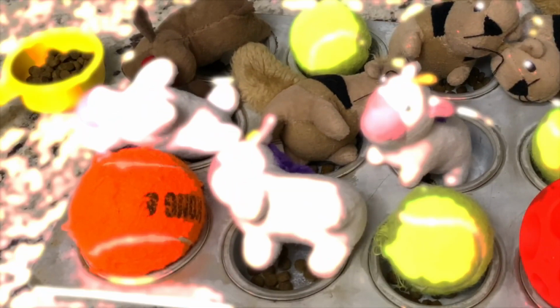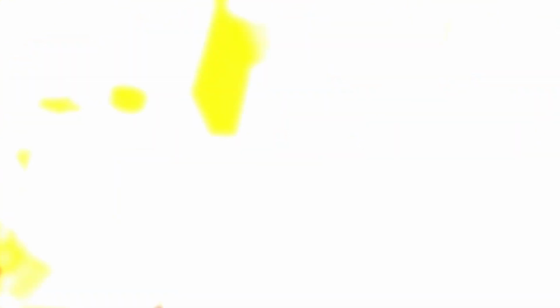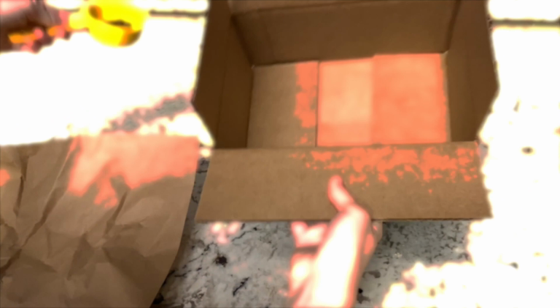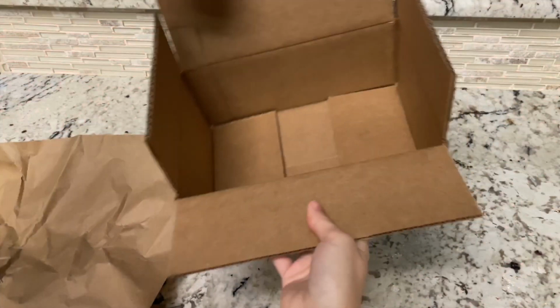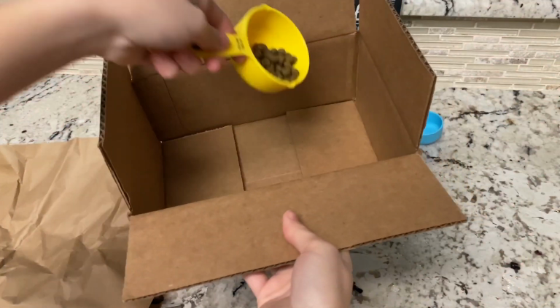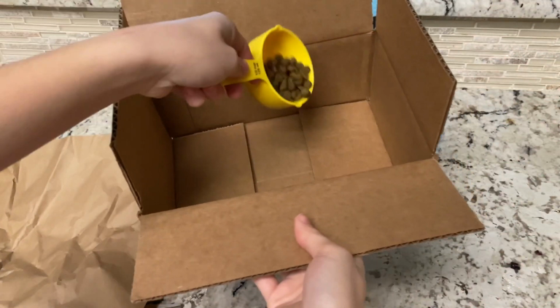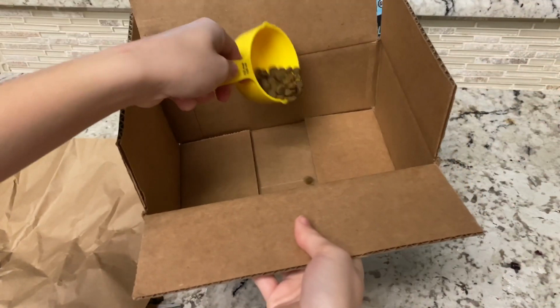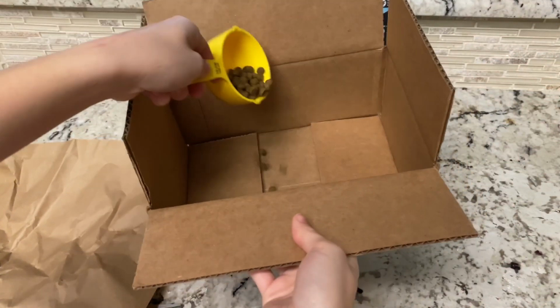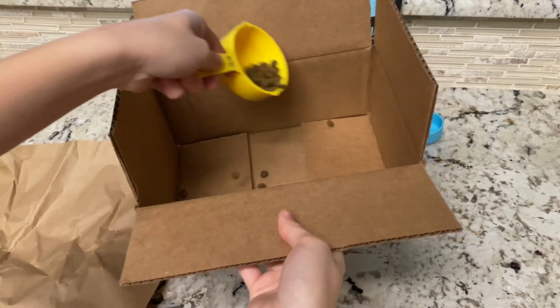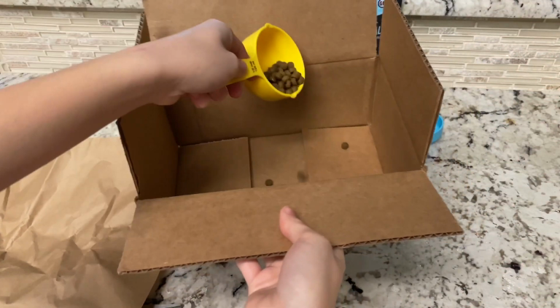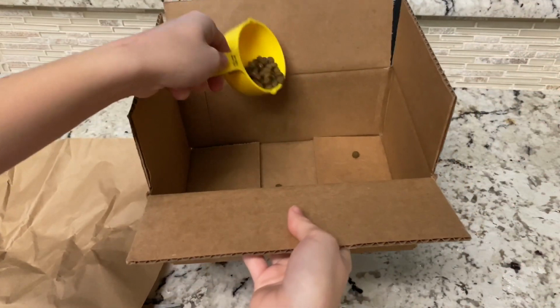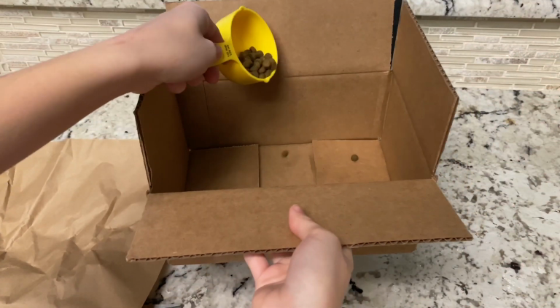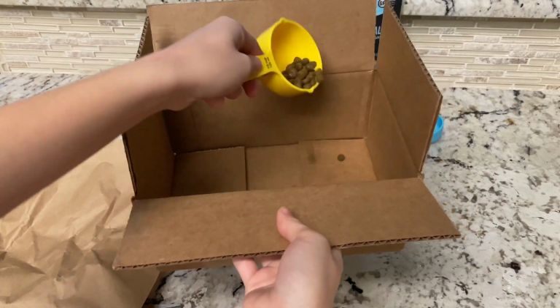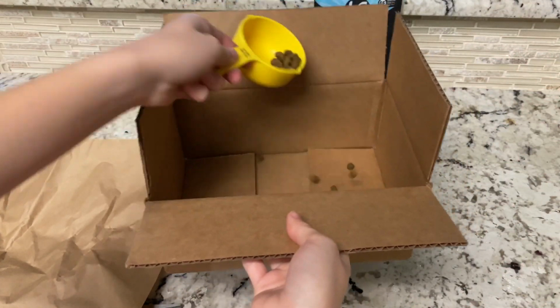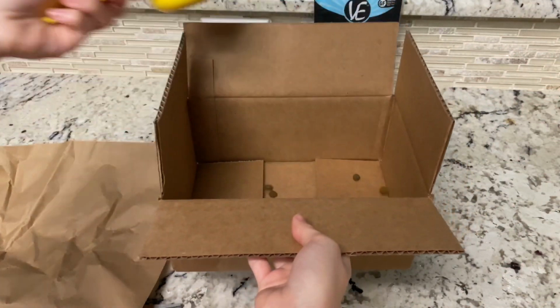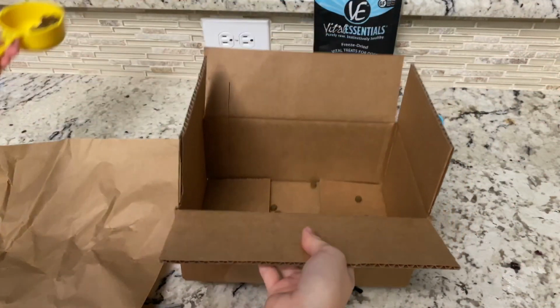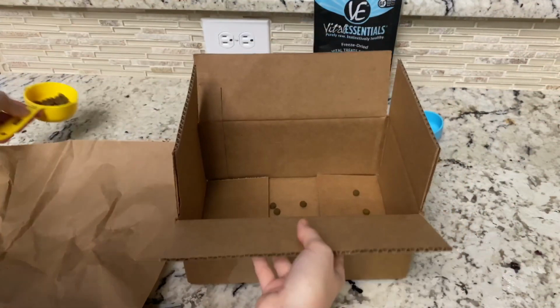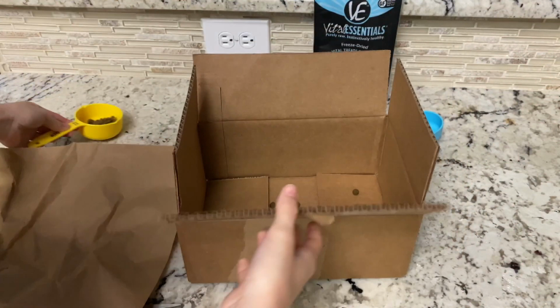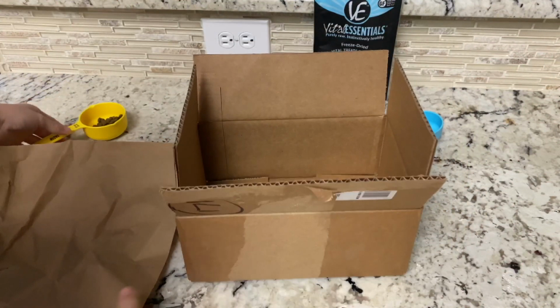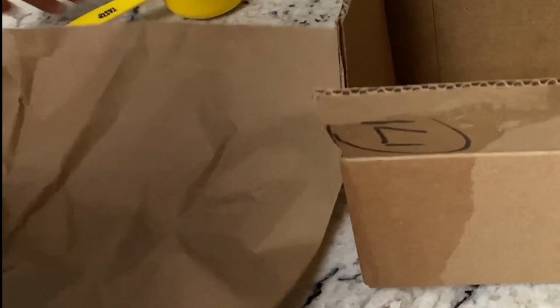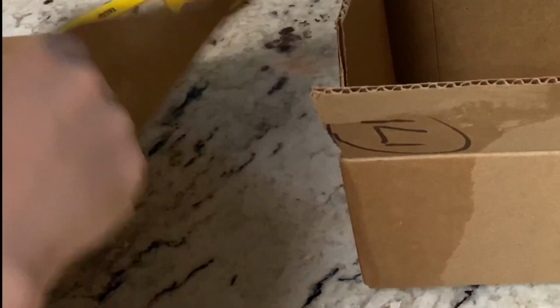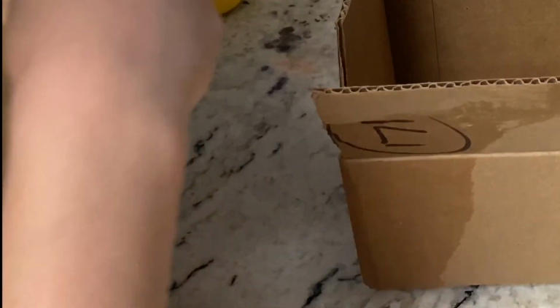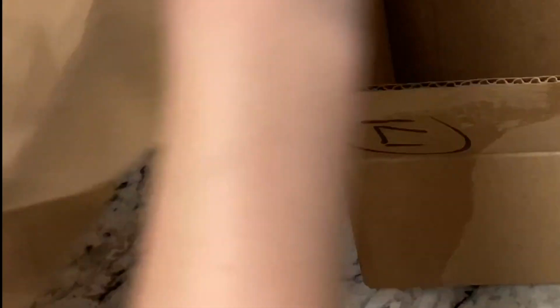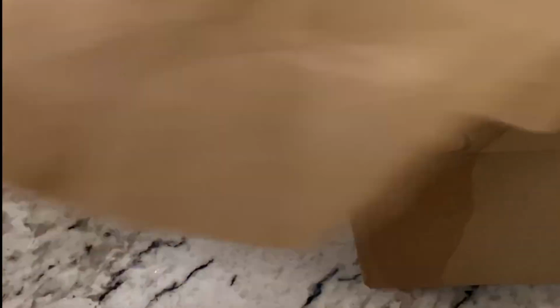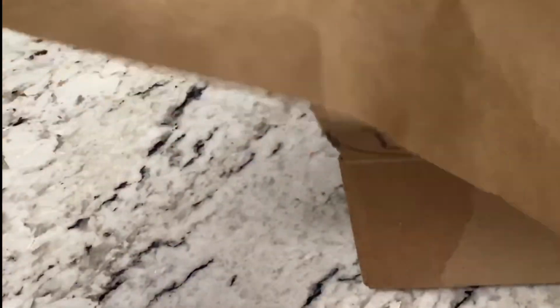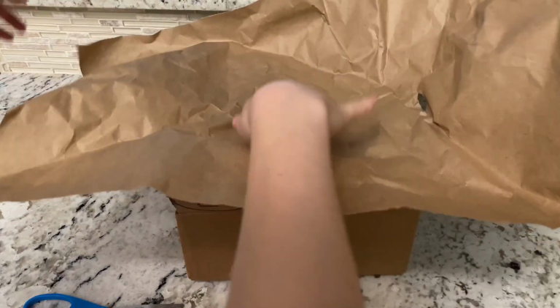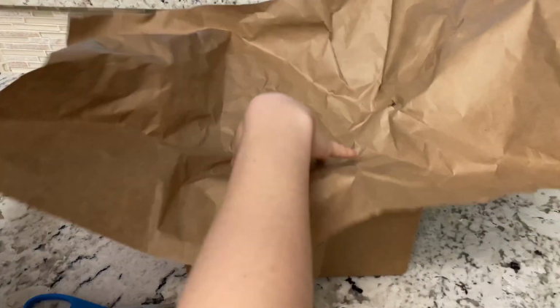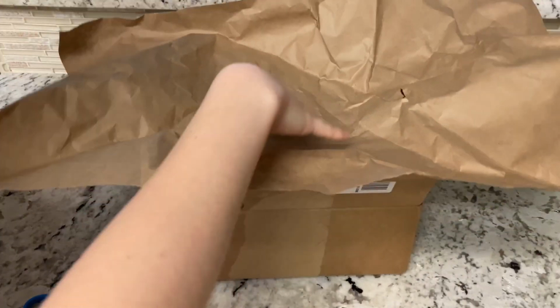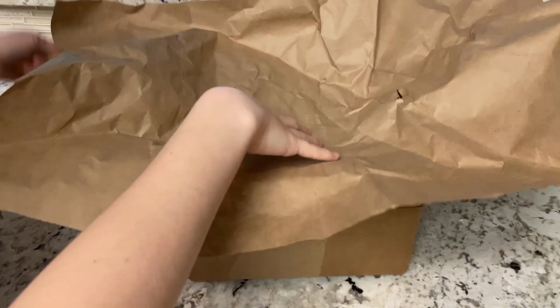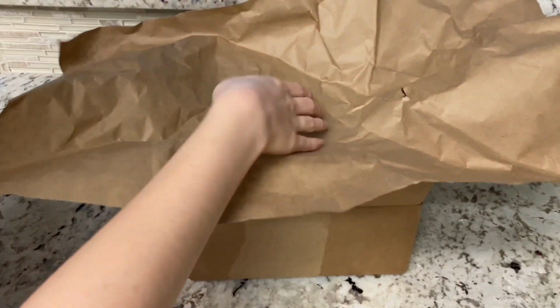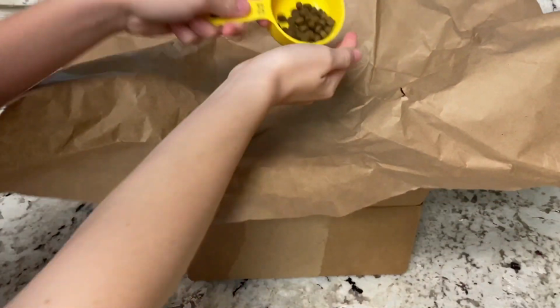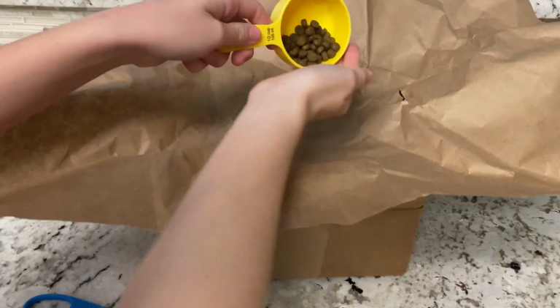Our third activity is with the box. Simply sprinkle kibble or treats inside and then you can add whatever you want on top to make it a little bit more difficult.